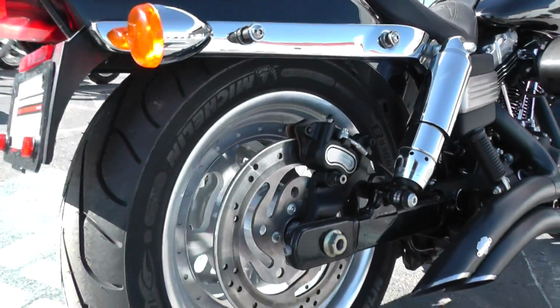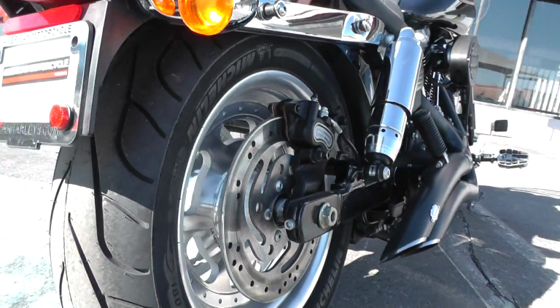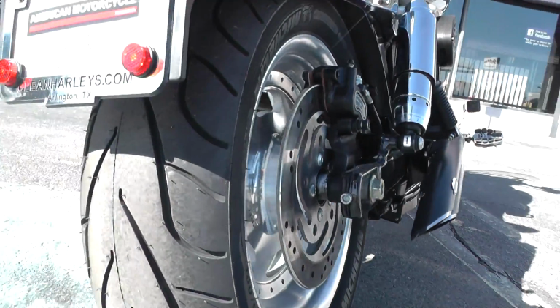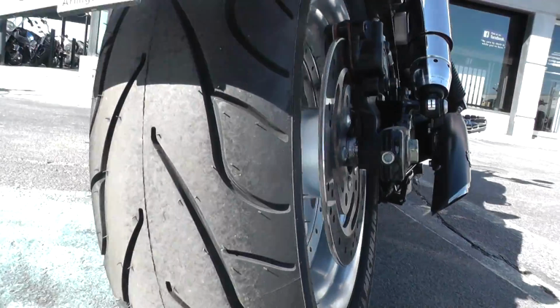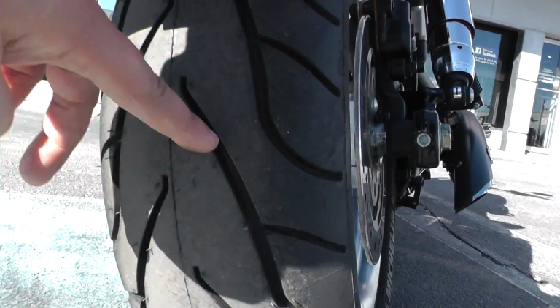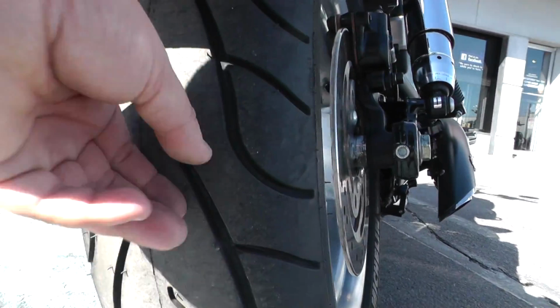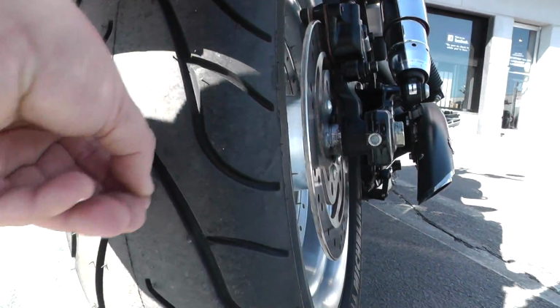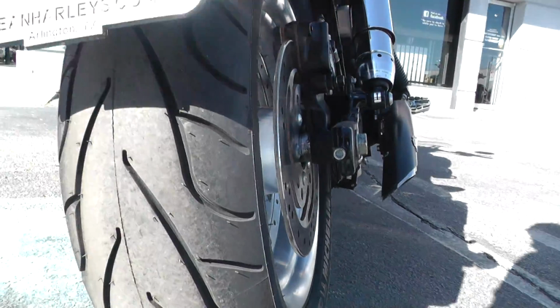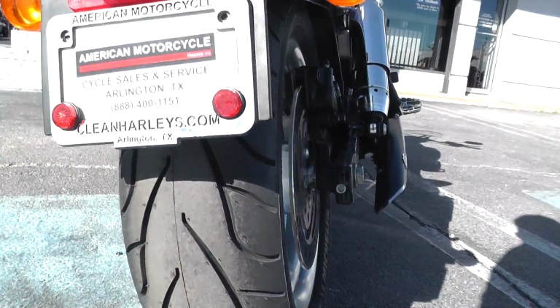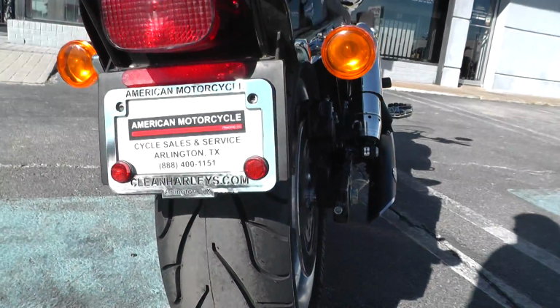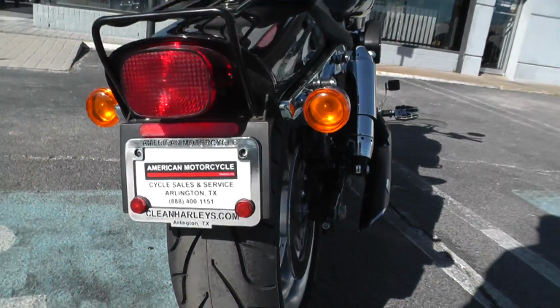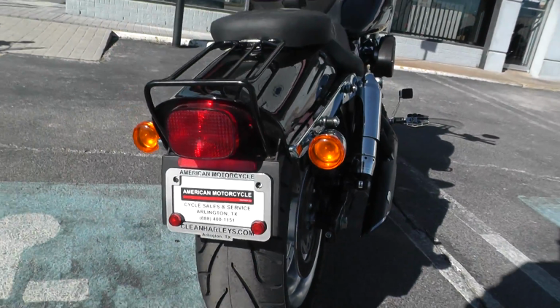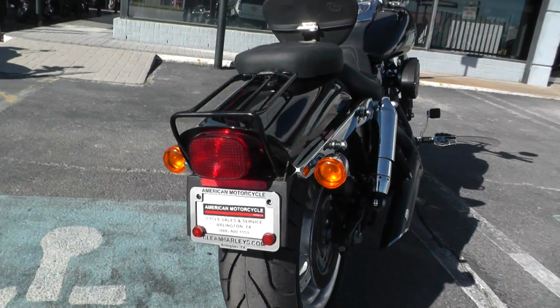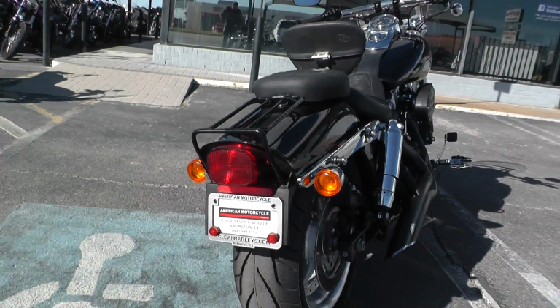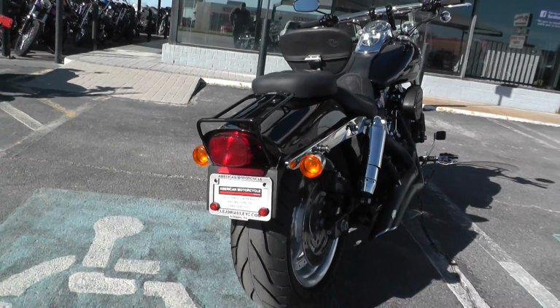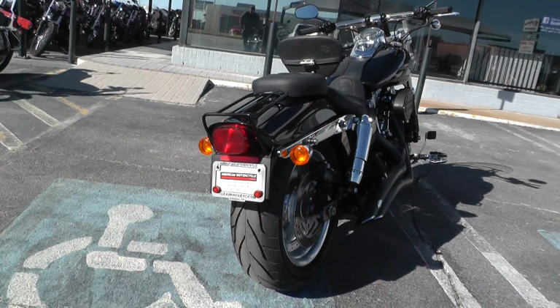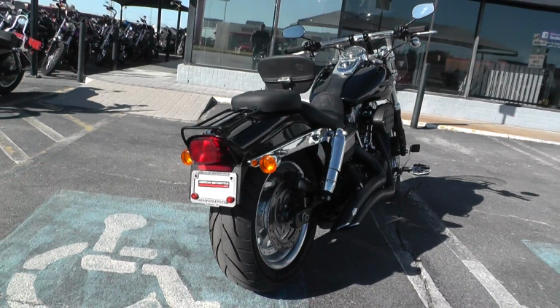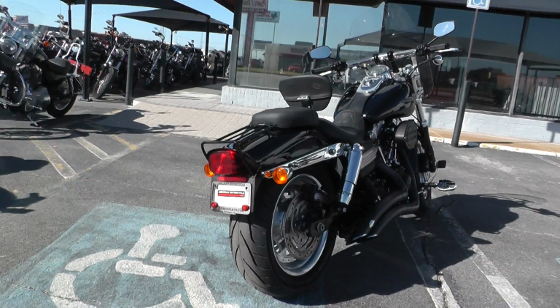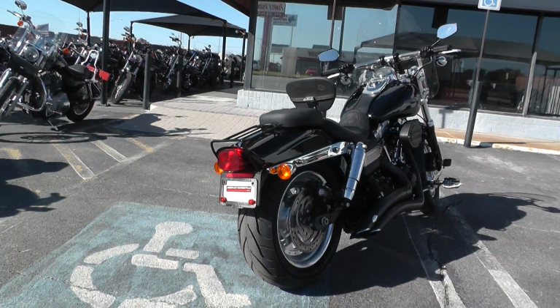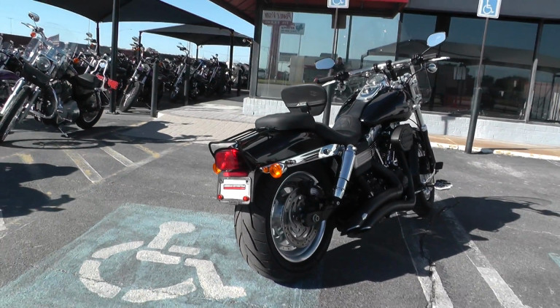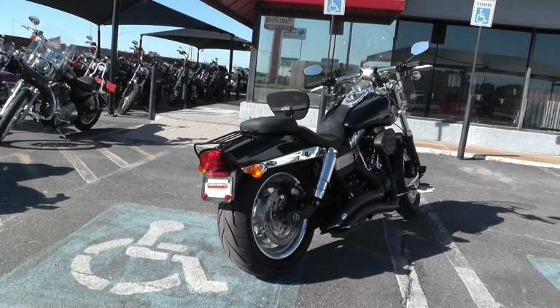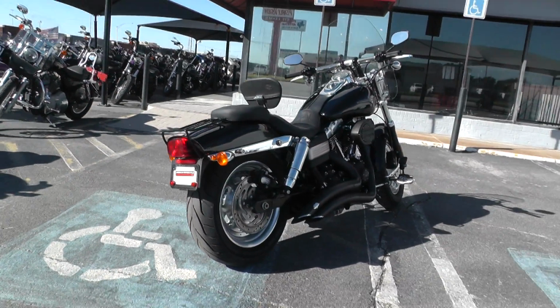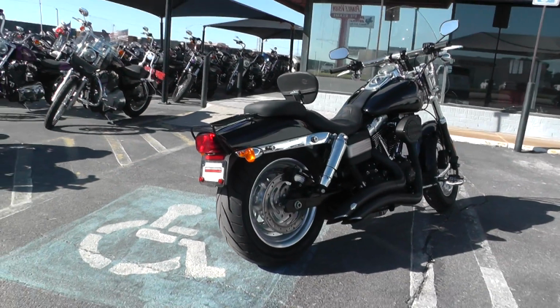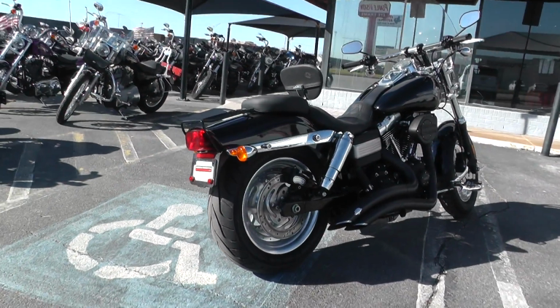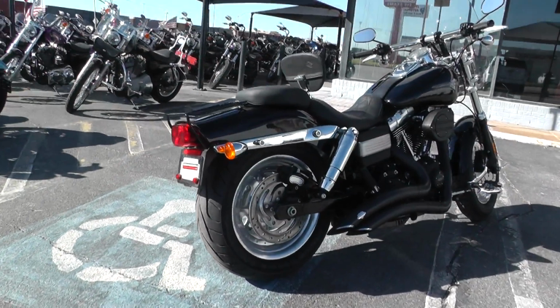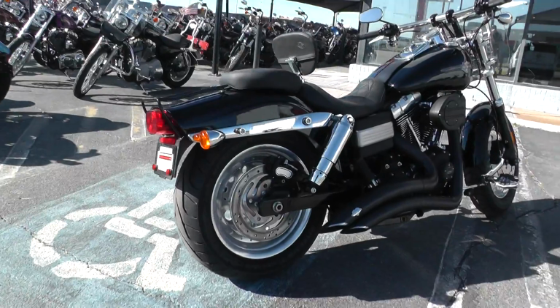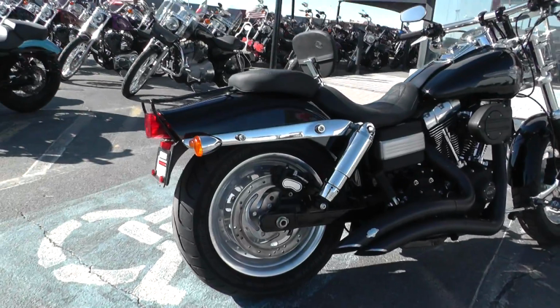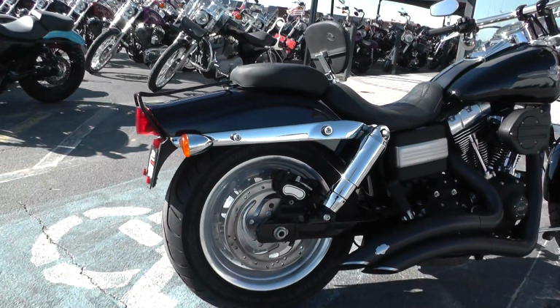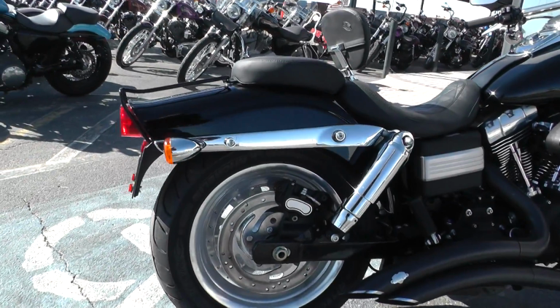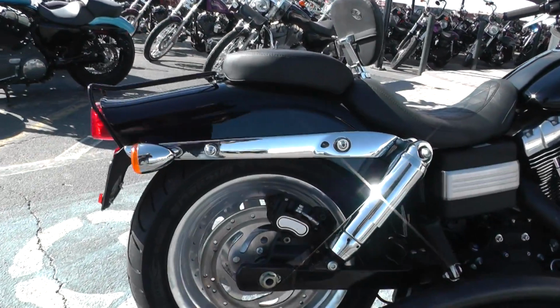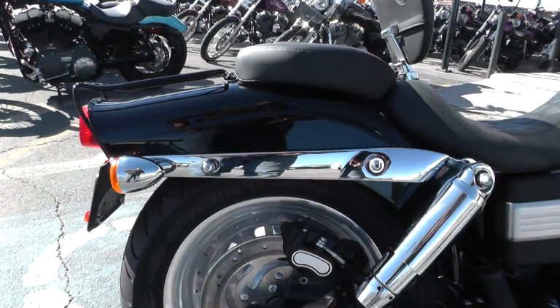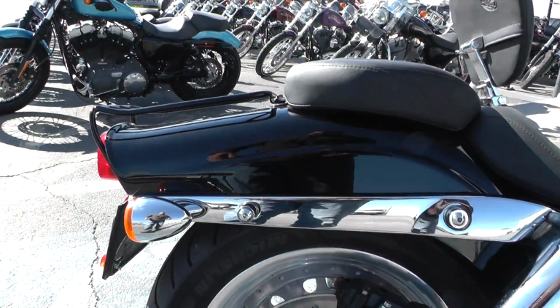Brand new Michelin Commander 2 tire on the rear — still got the hairs on it. This is one of our certified pre-owned bikes, so we do a multi-point inspection on it, a 15-mile test ride to make sure everything's working properly, then we give it a professional detail.